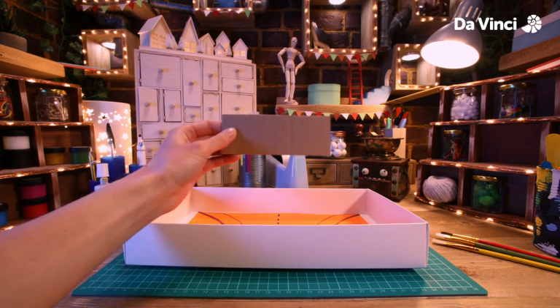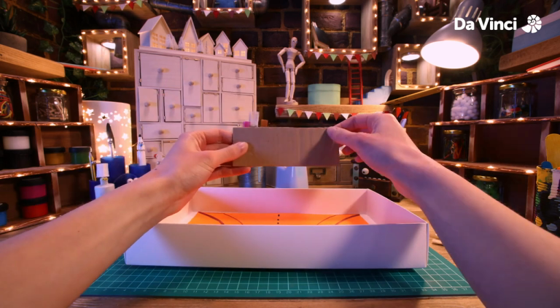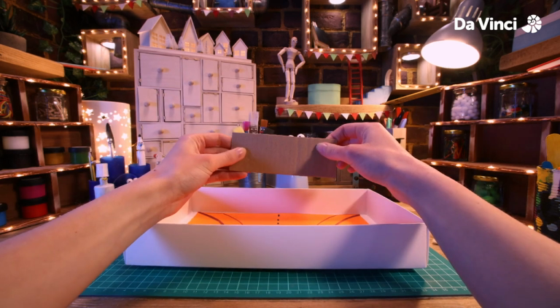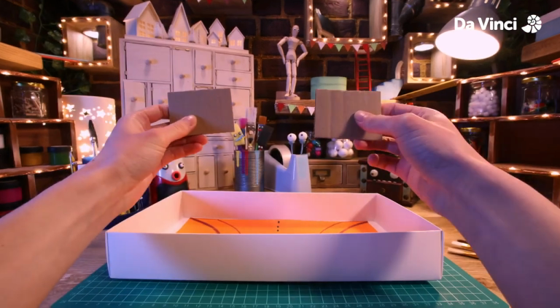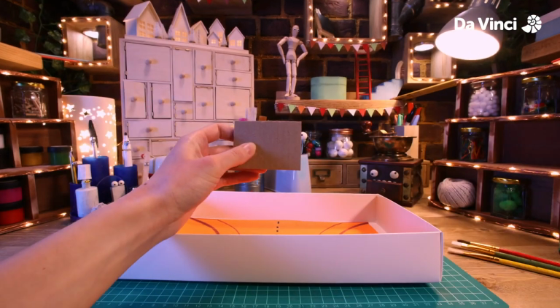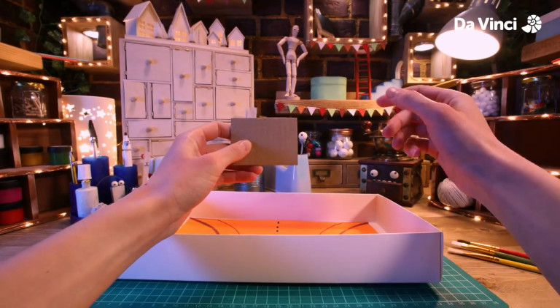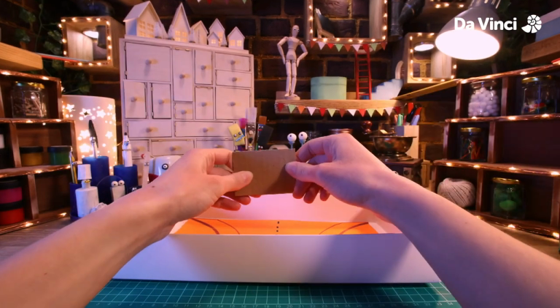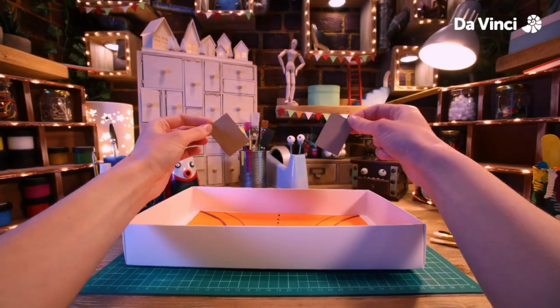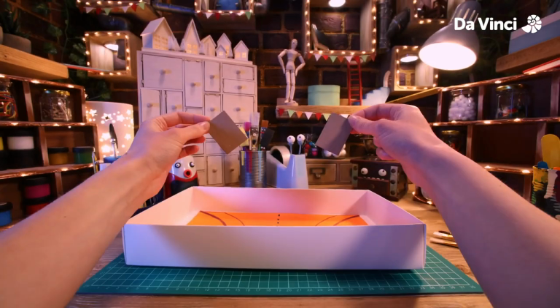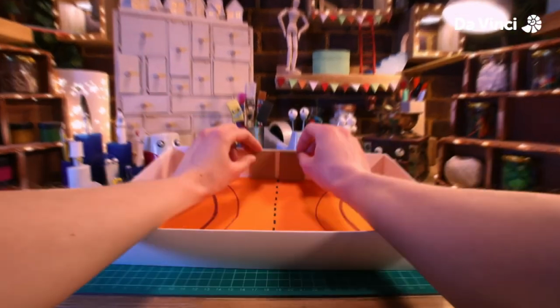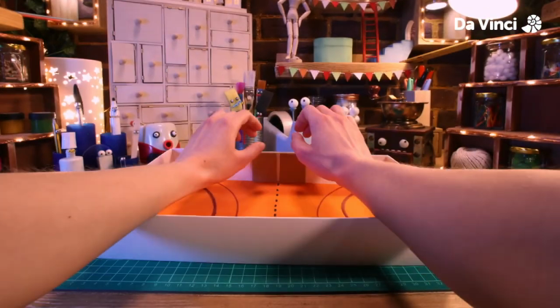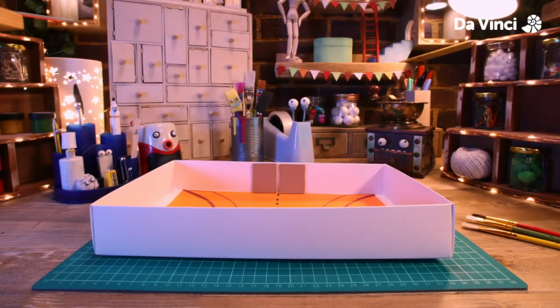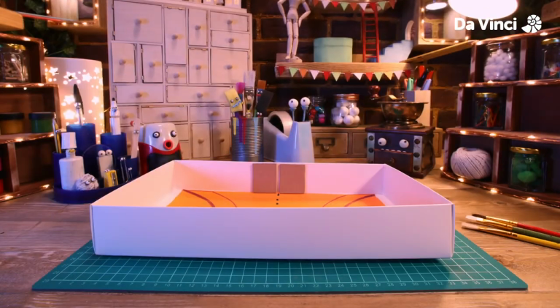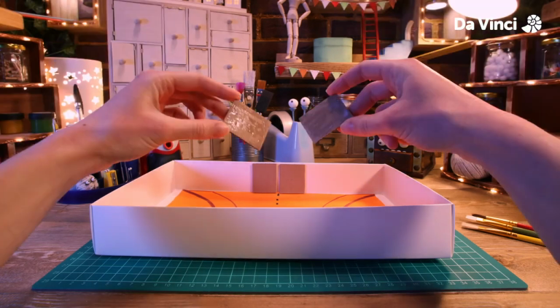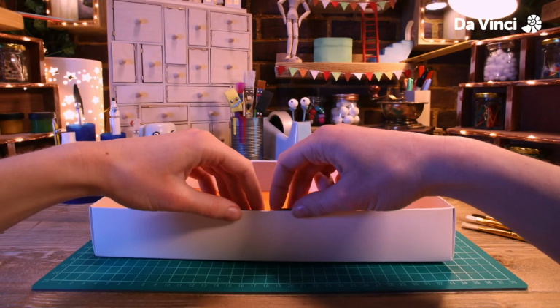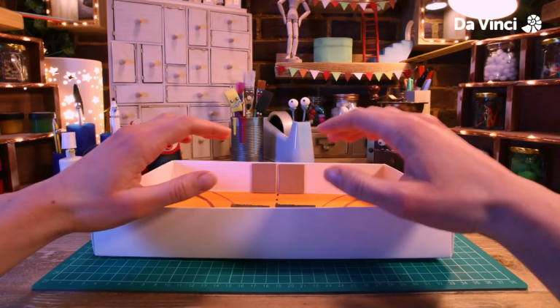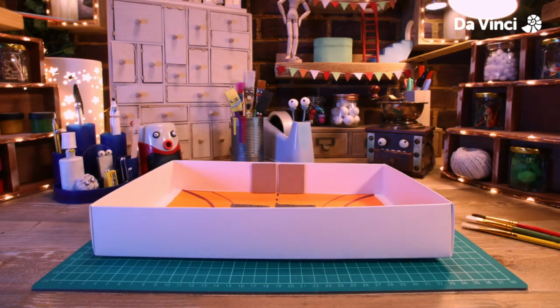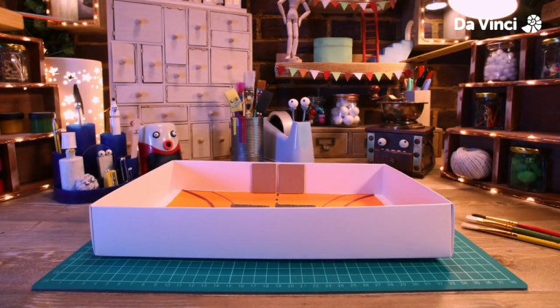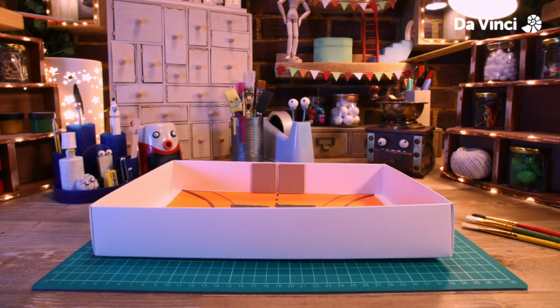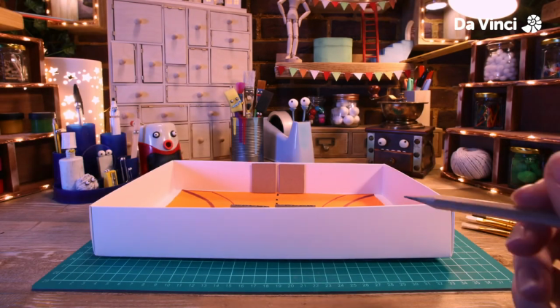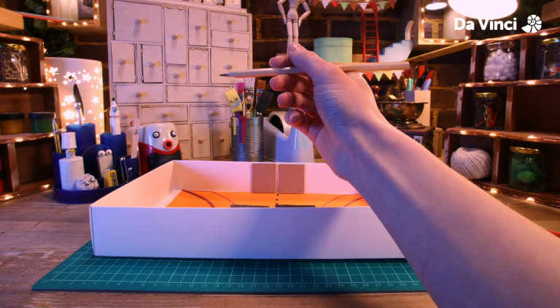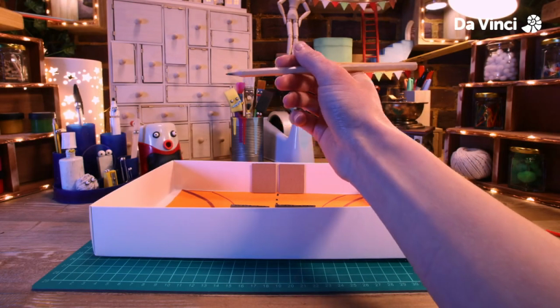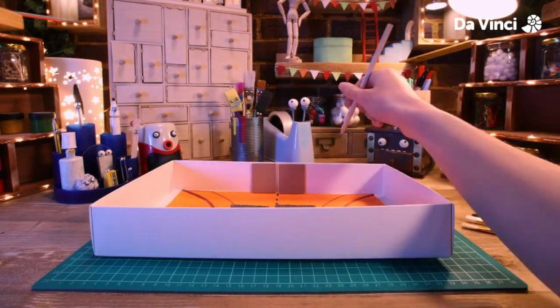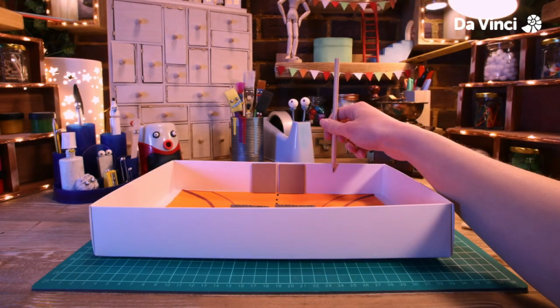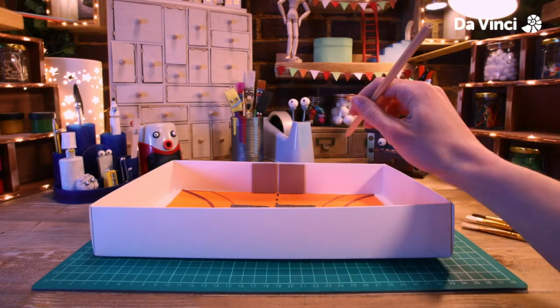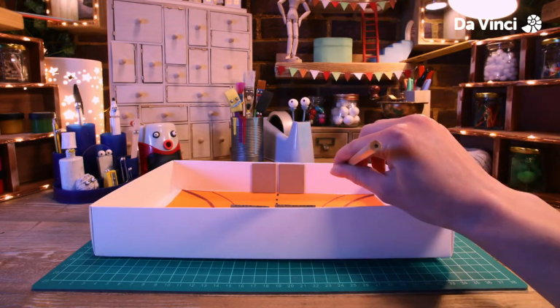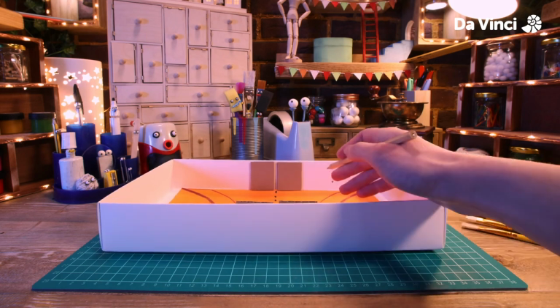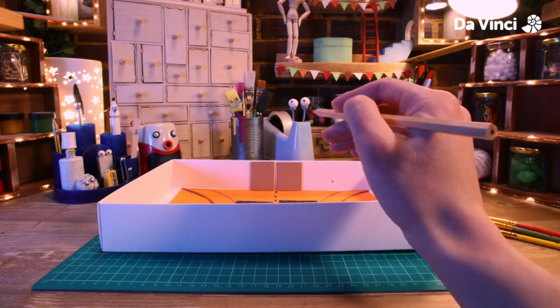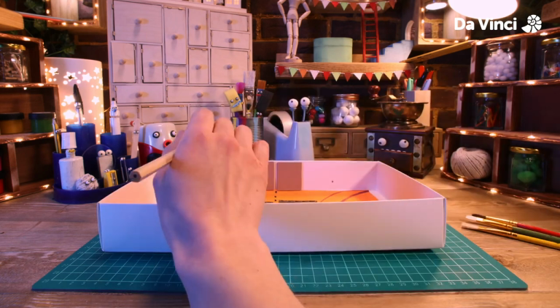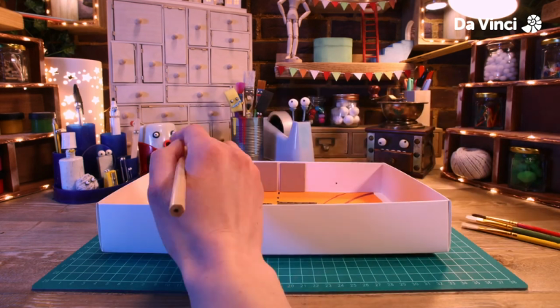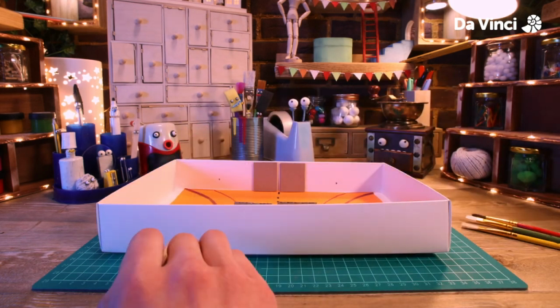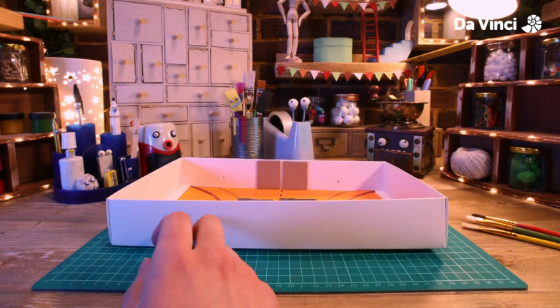Next, cut some card down like this and place two pieces like this down the middle — this is going to hold our goal in place. Near the base, I'm going to punch some holes in the side of the box with this pencil.